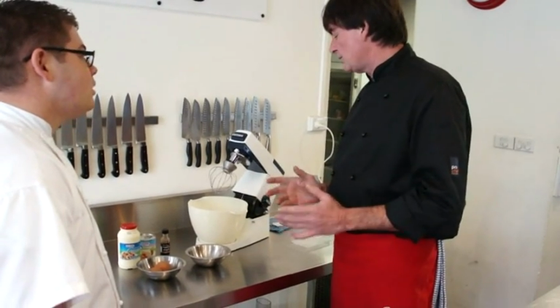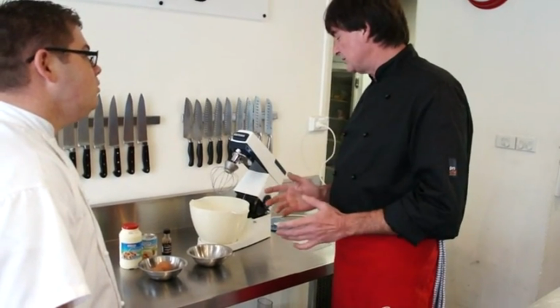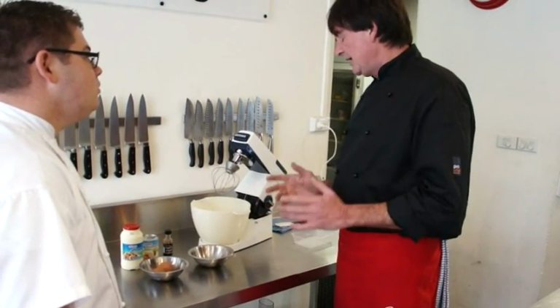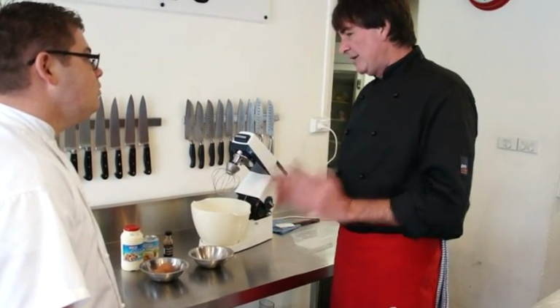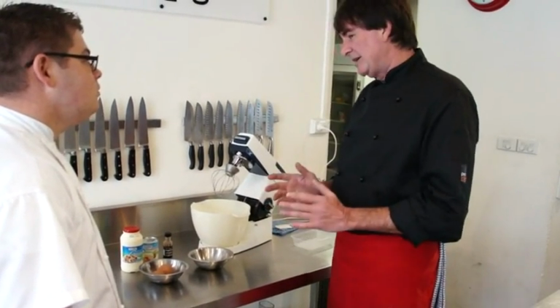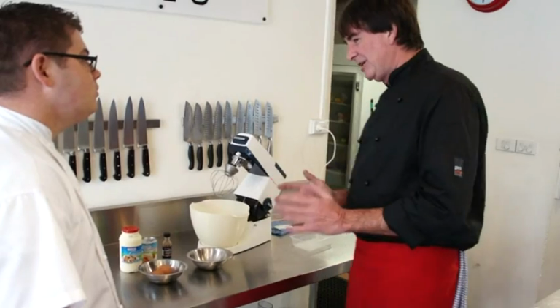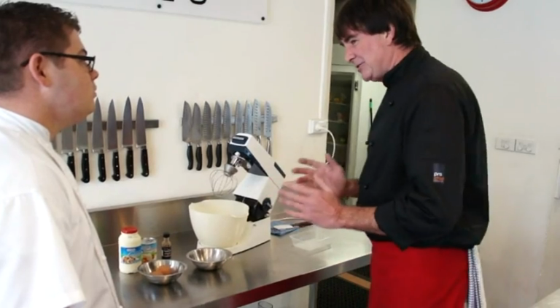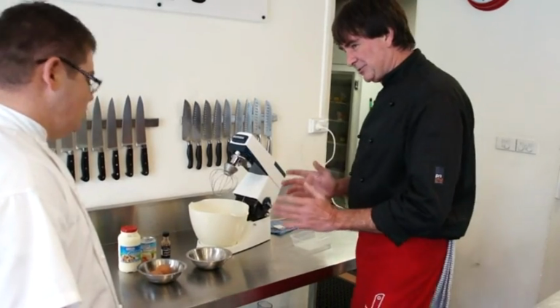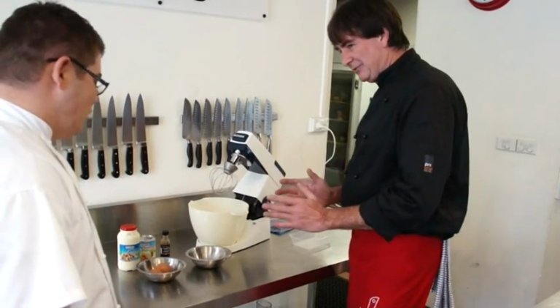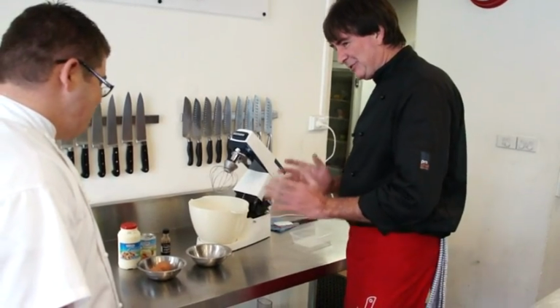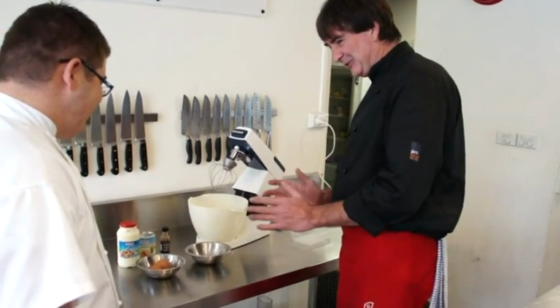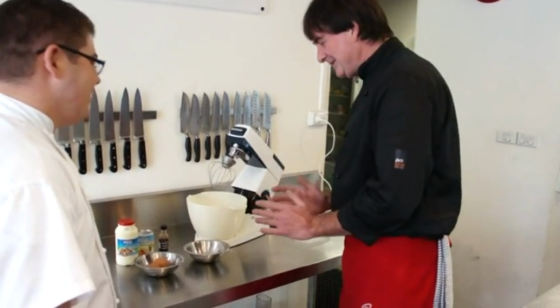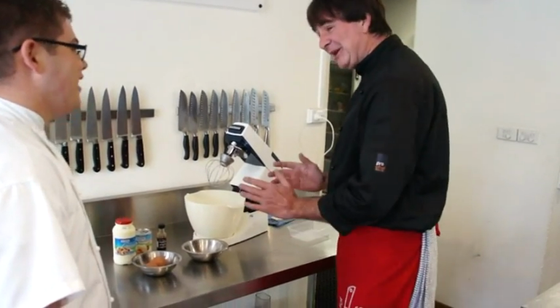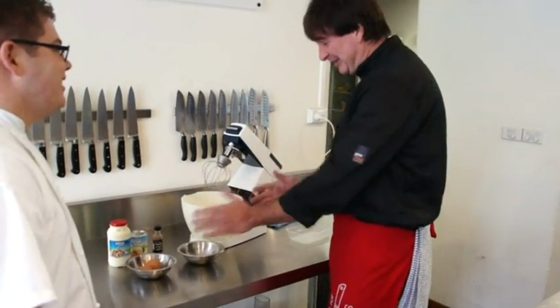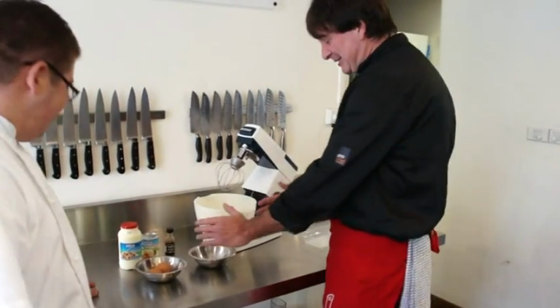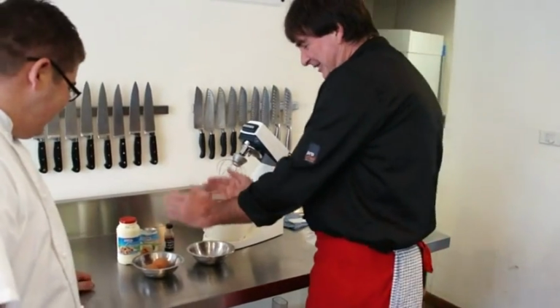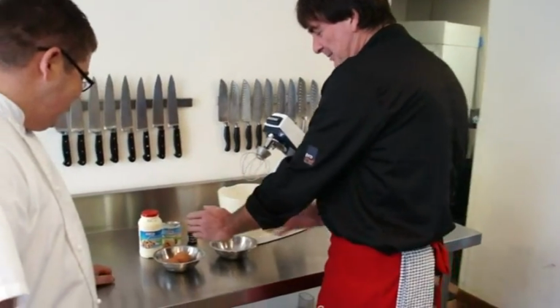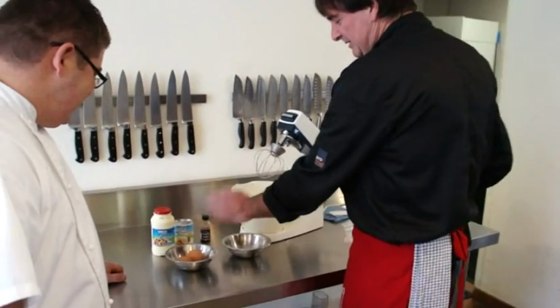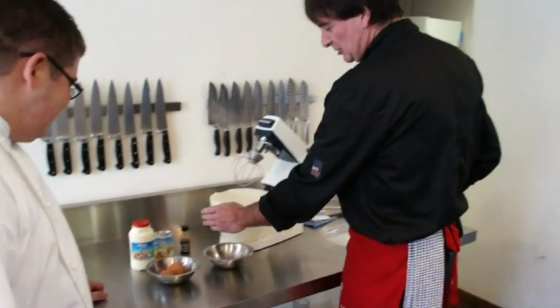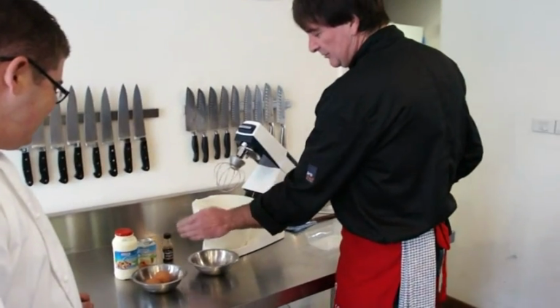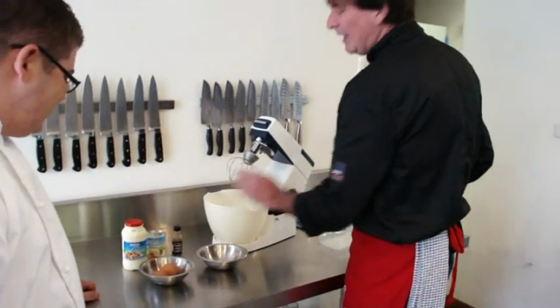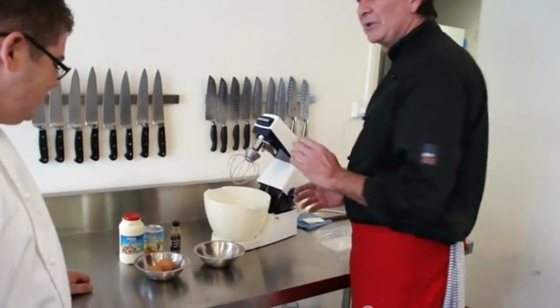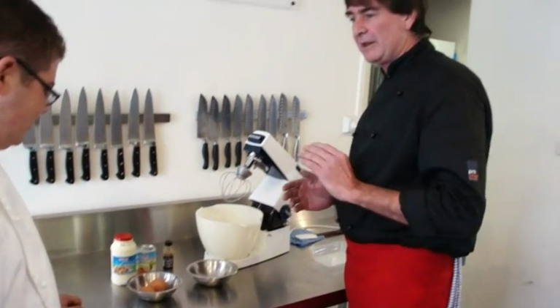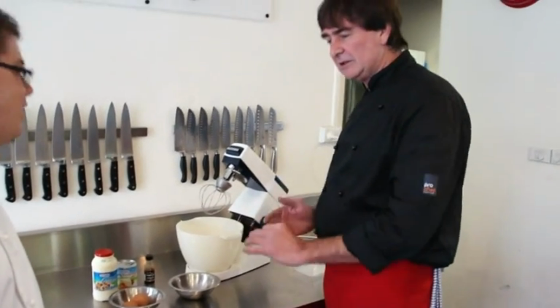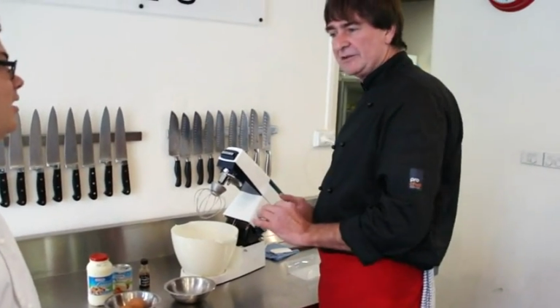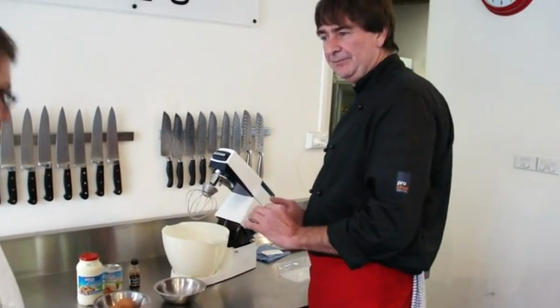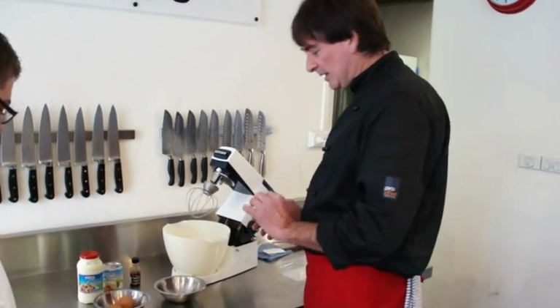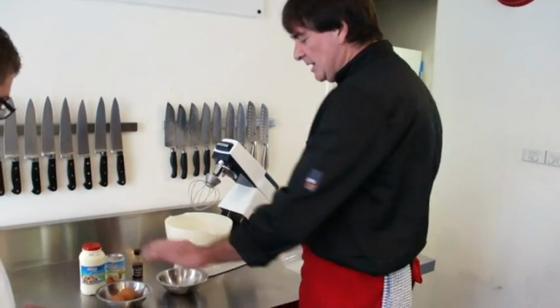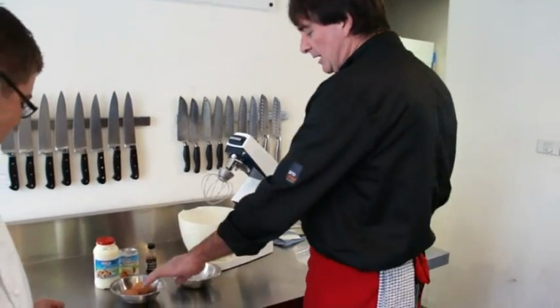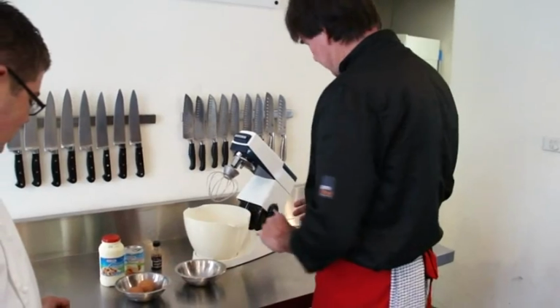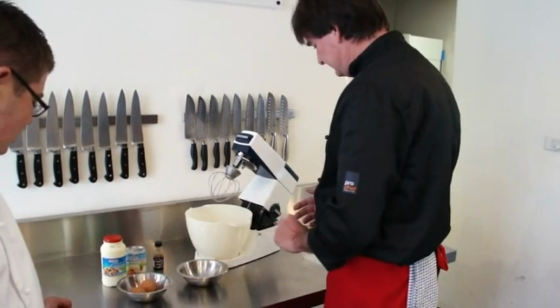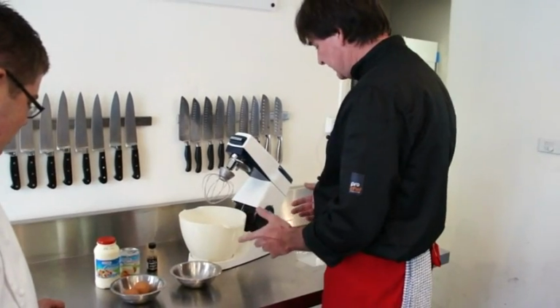Now you have to pay attention because it's very technical stuff. Ingredient list — ready? Cream, condensed milk, vanilla — and that means we're going to be making vanilla ice cream. A couple of eggs, and that's it.